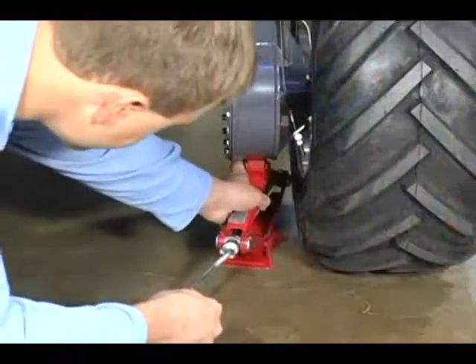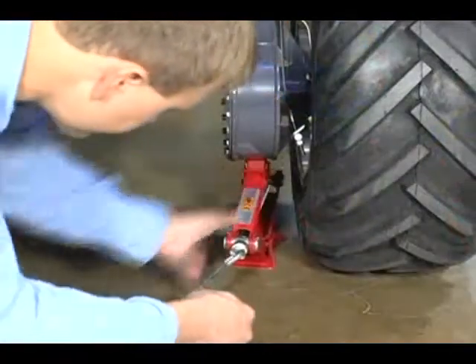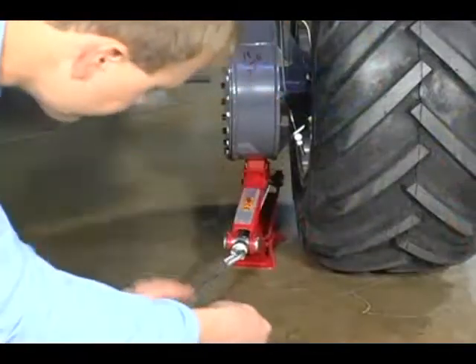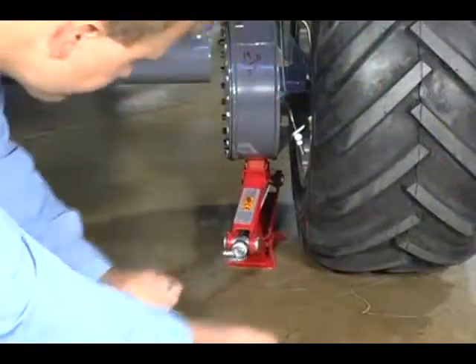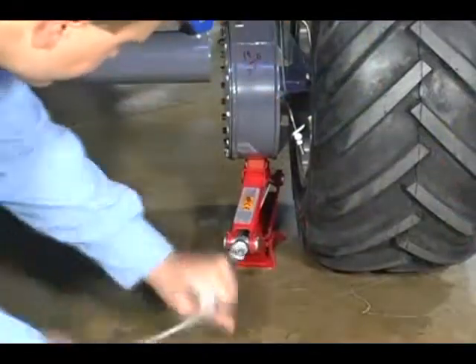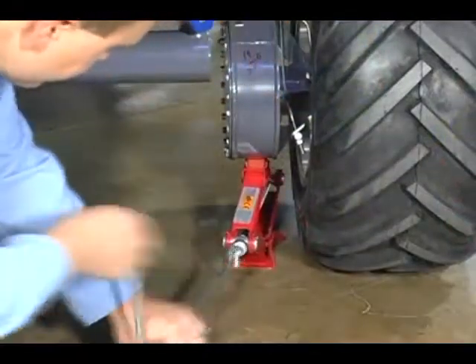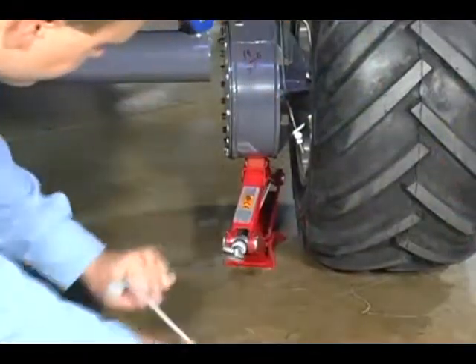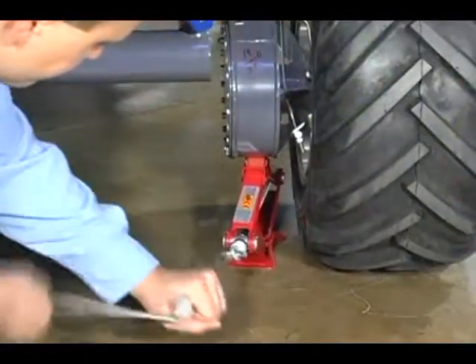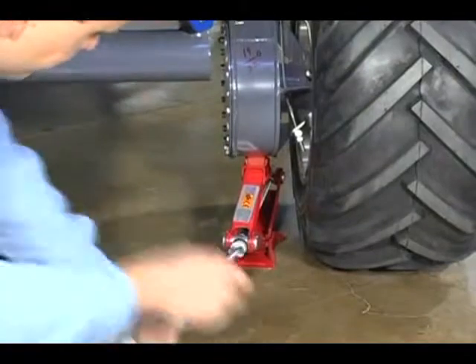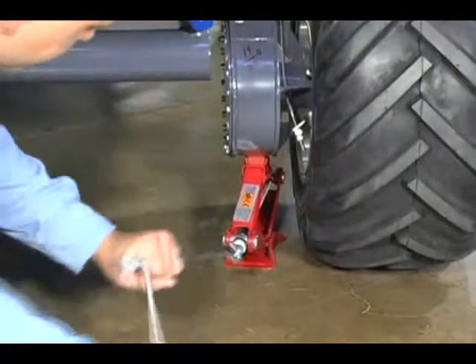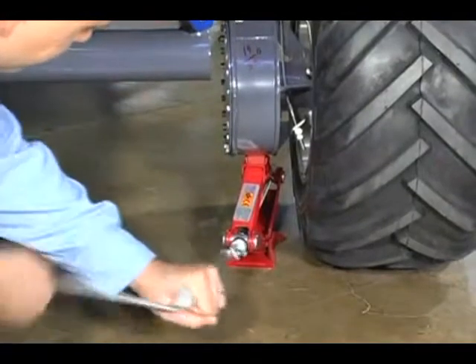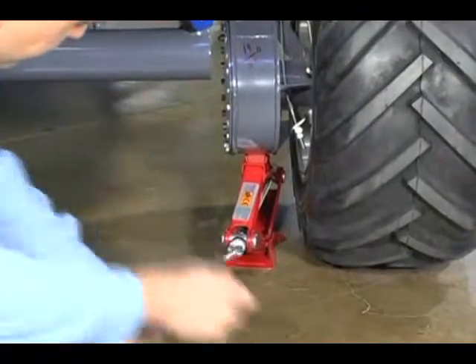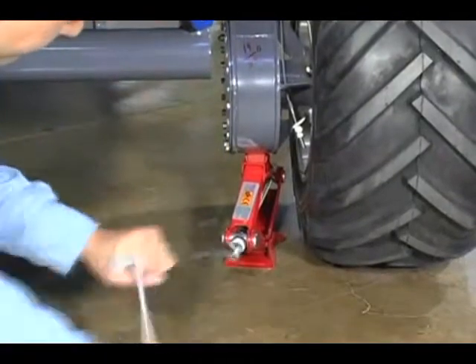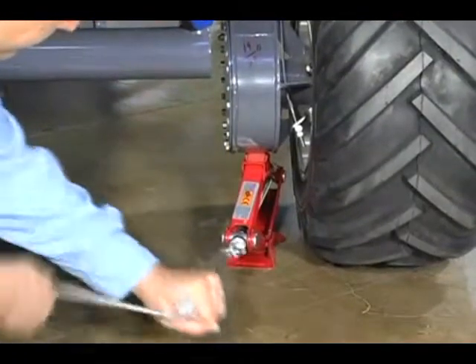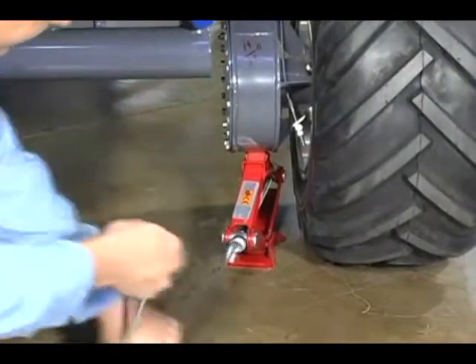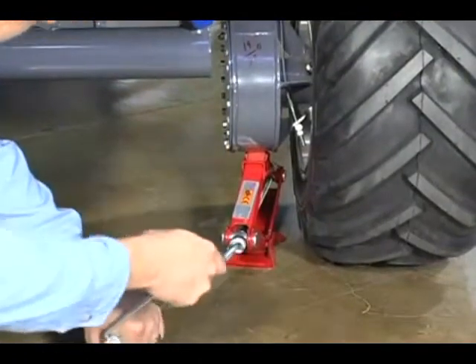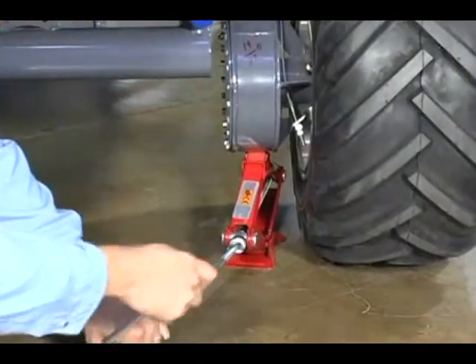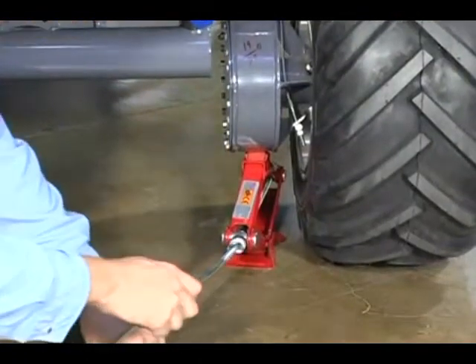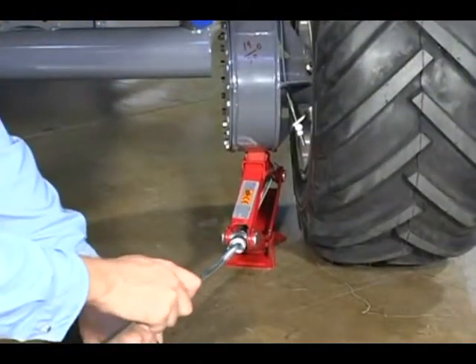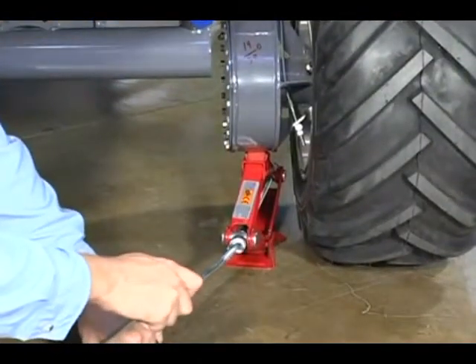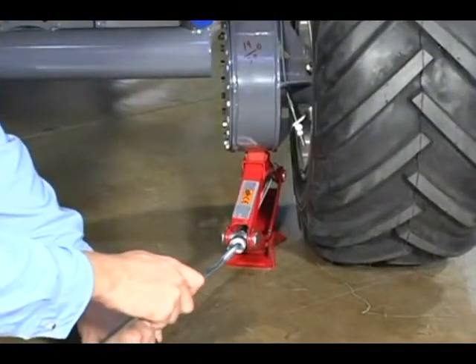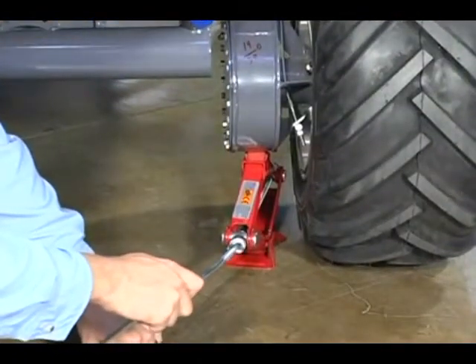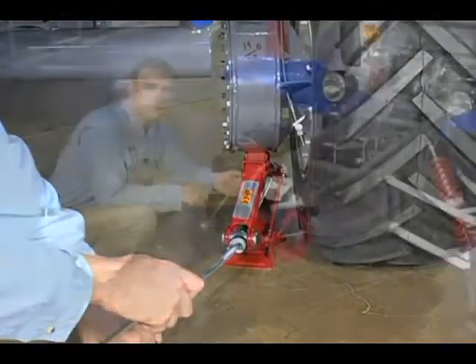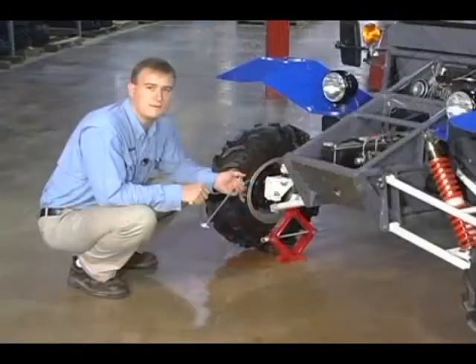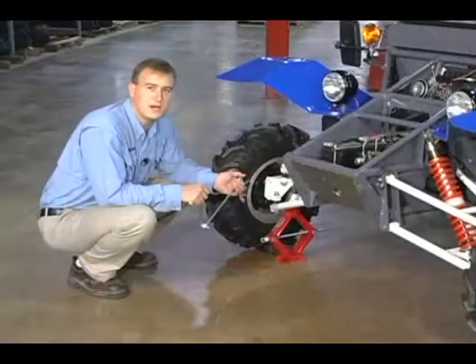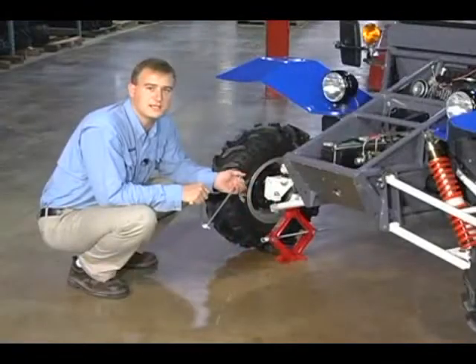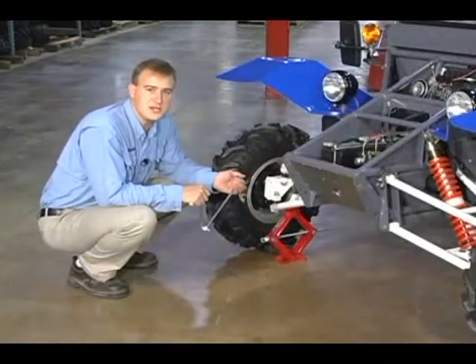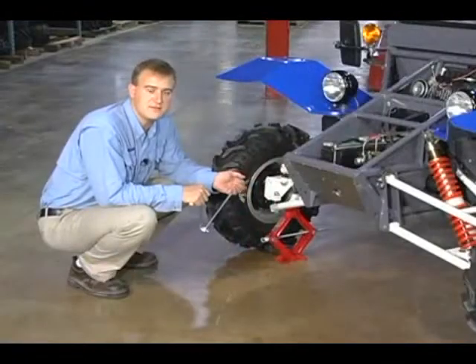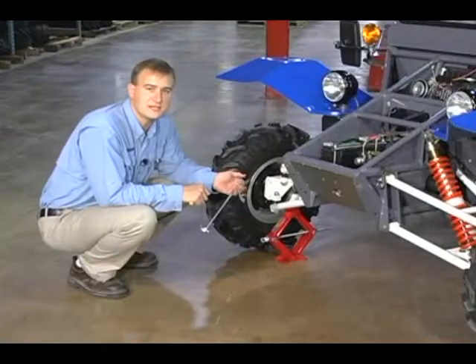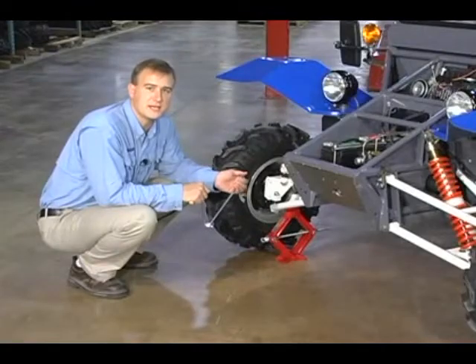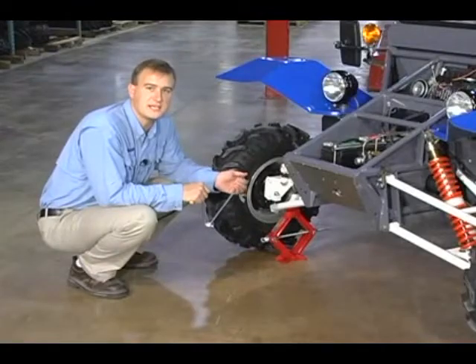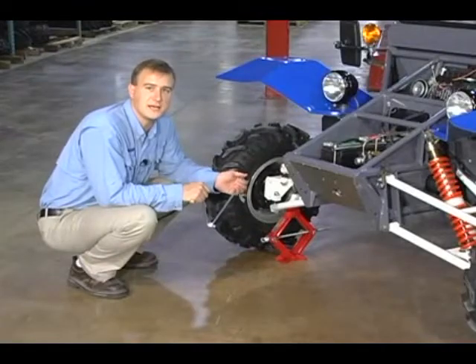If you get a rear flat, put the jack underneath the final drive. The same principle applies — making sure that no part of your body is underneath the vehicle at any time.